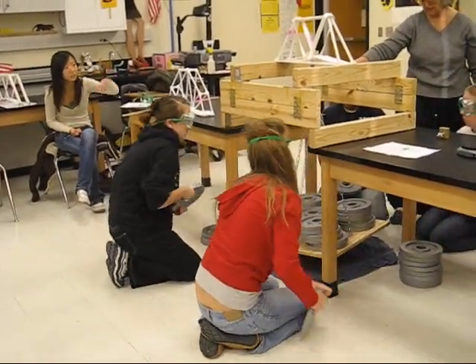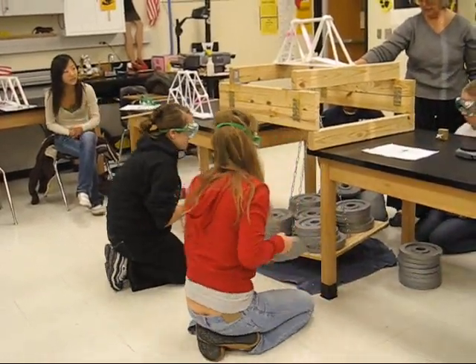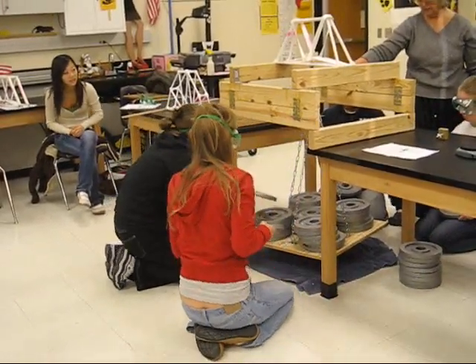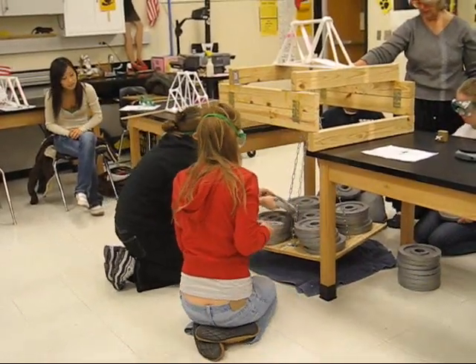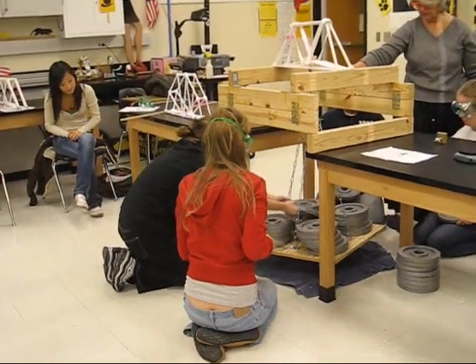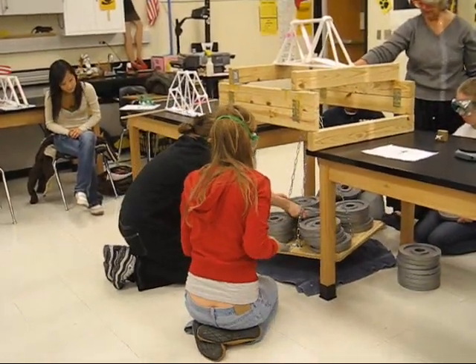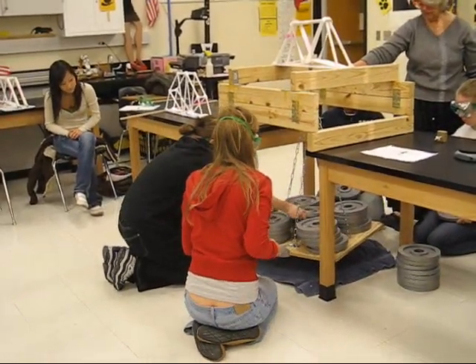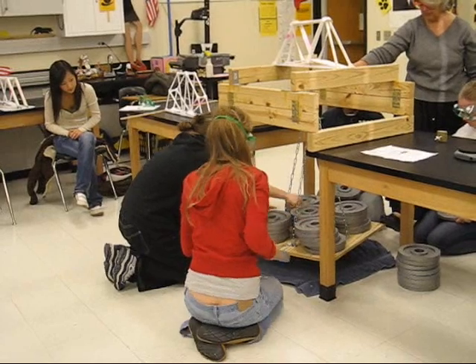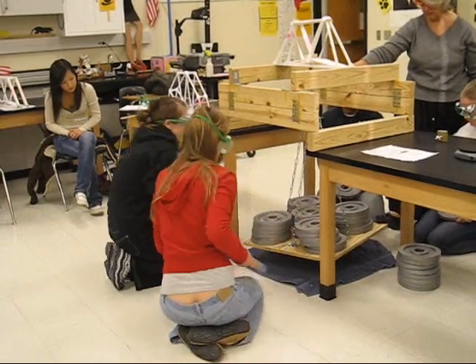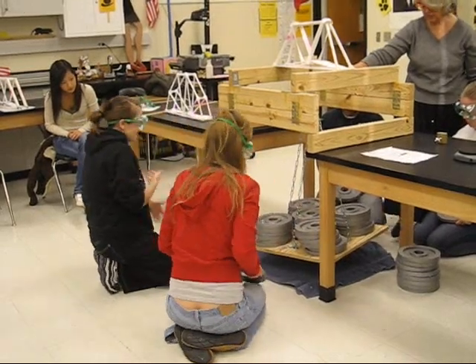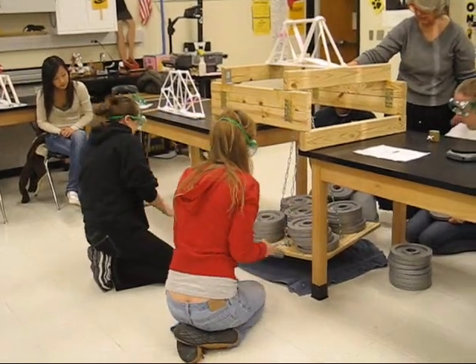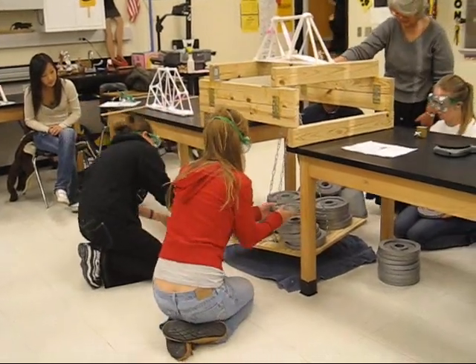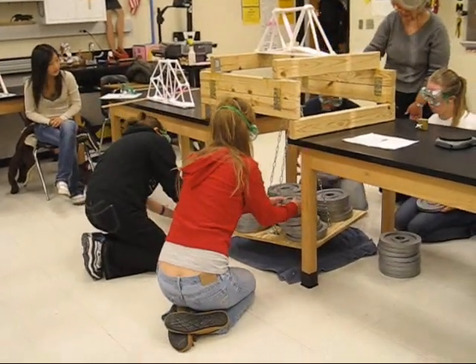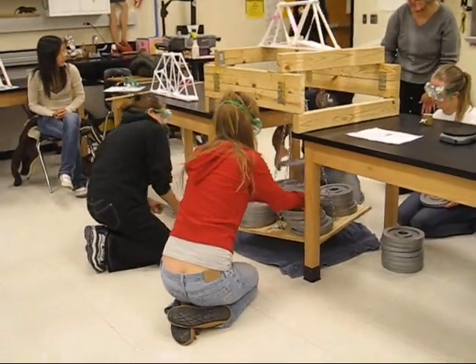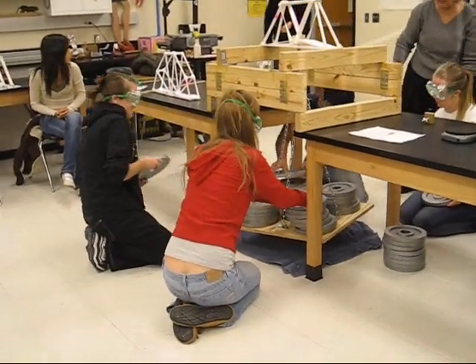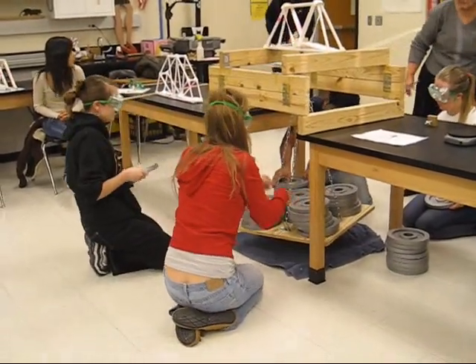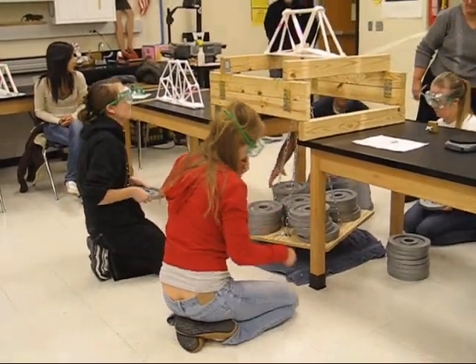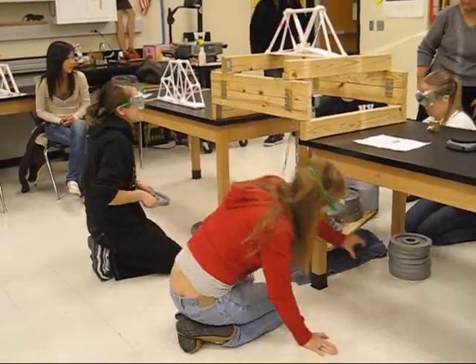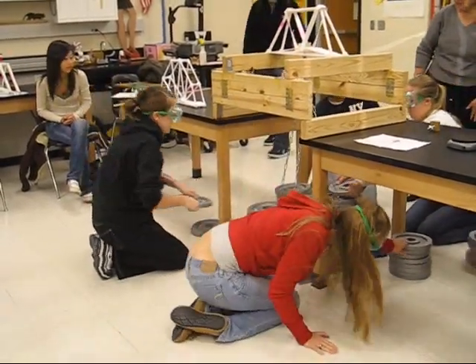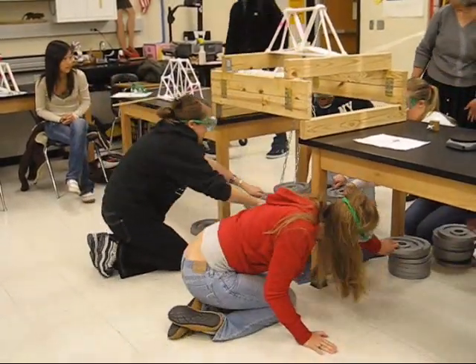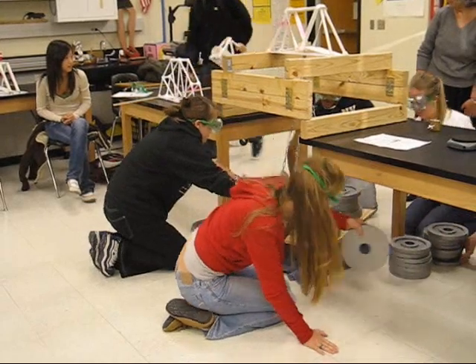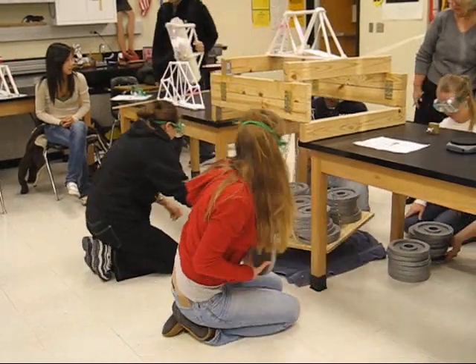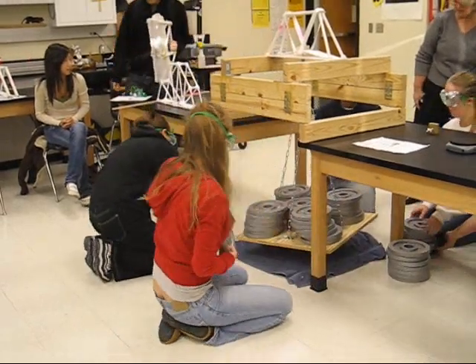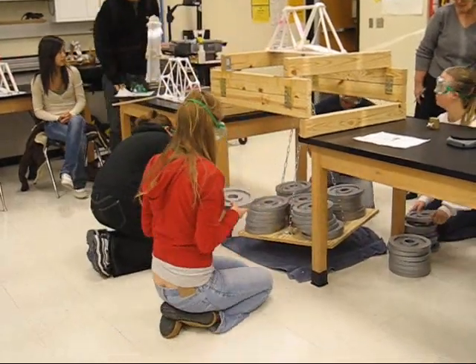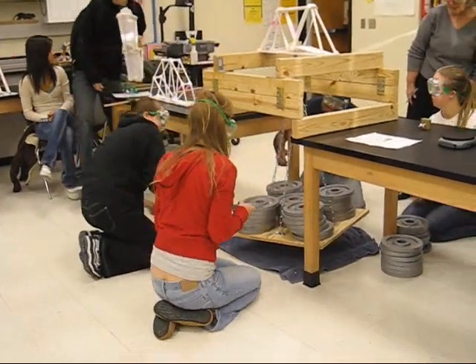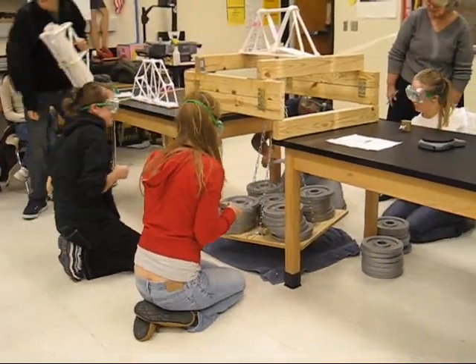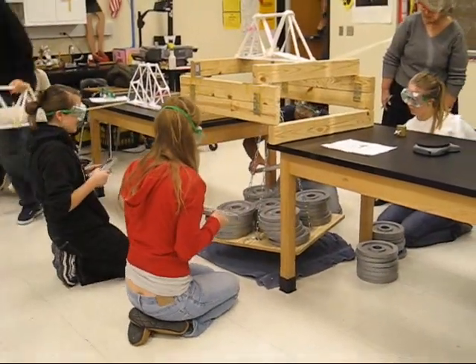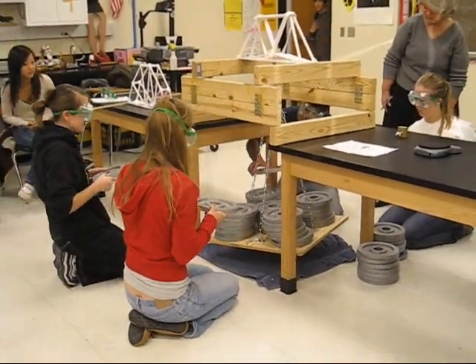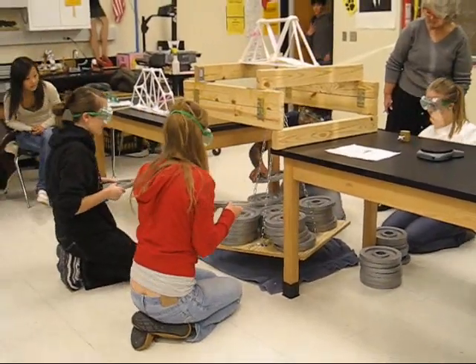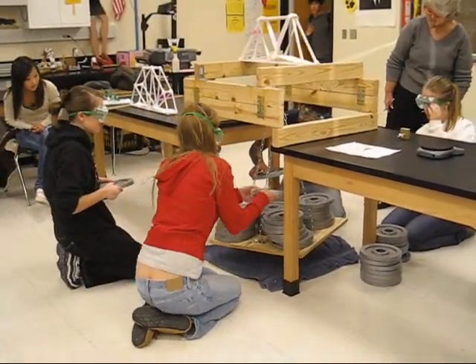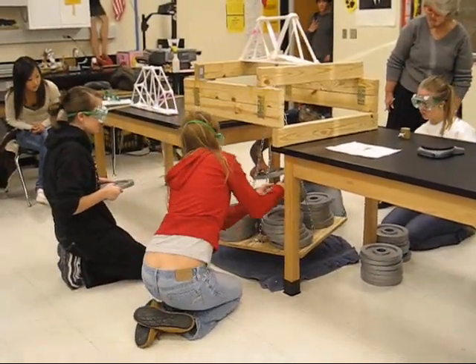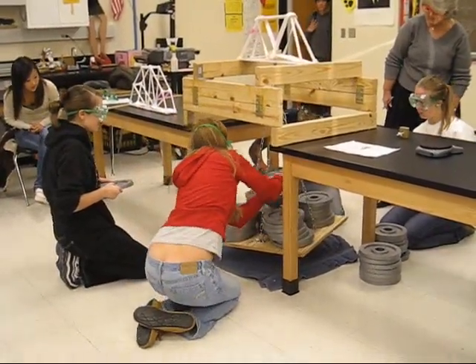I'm out. One in the middle. 300. 120. 390. 340. One in the middle.